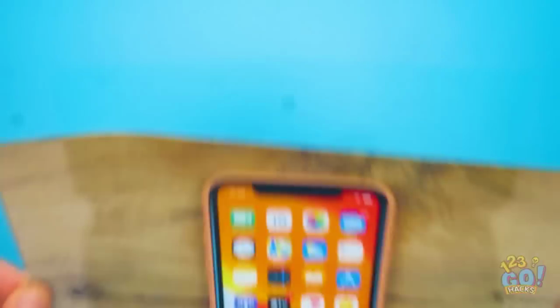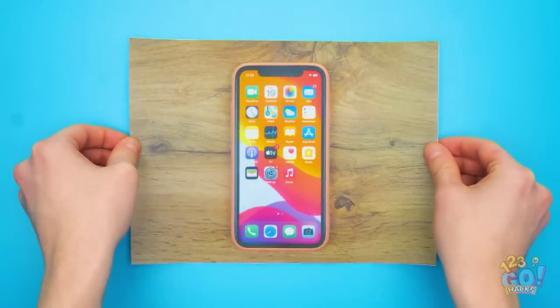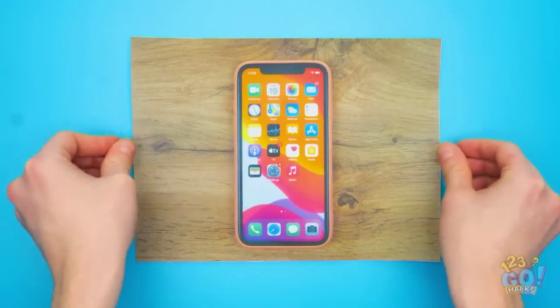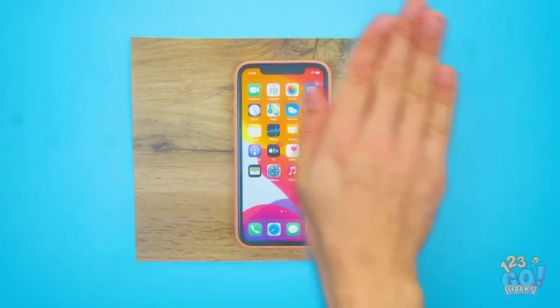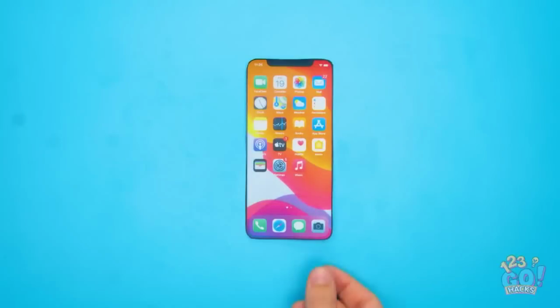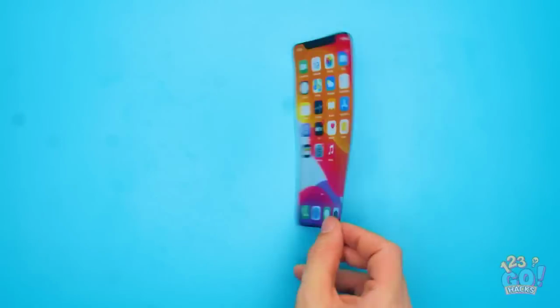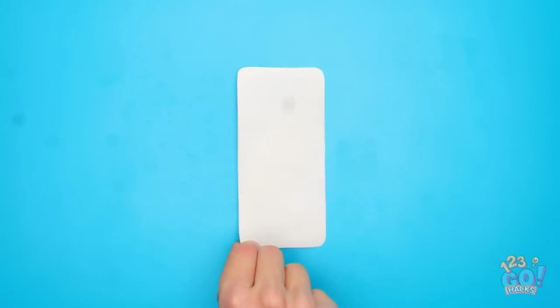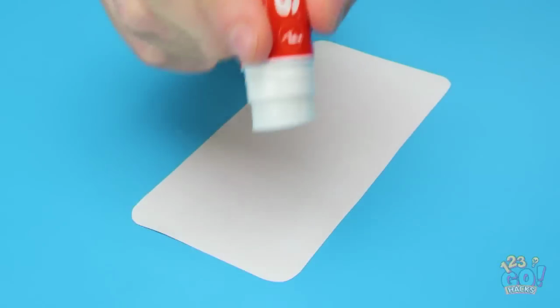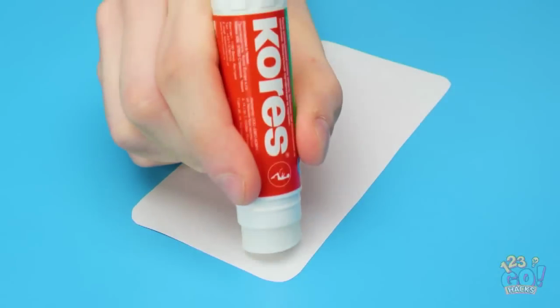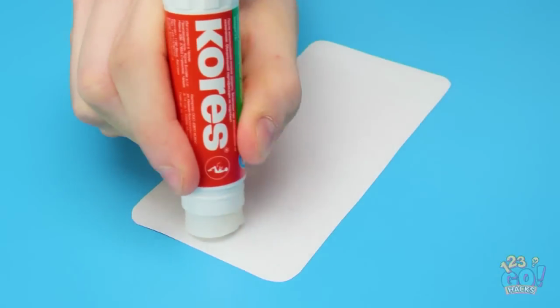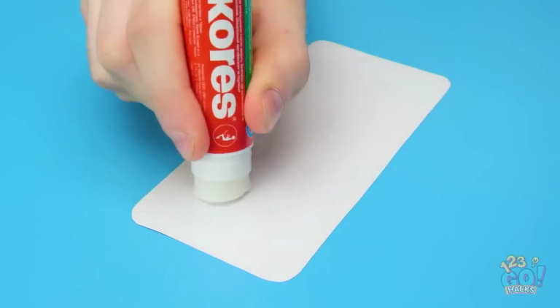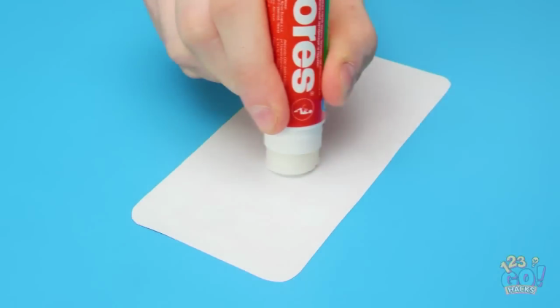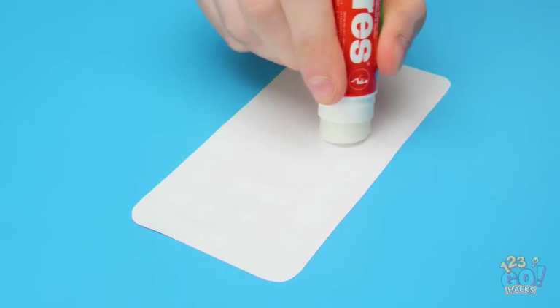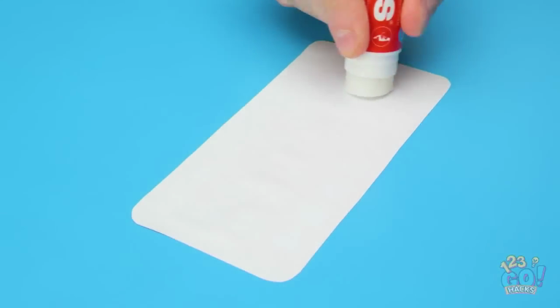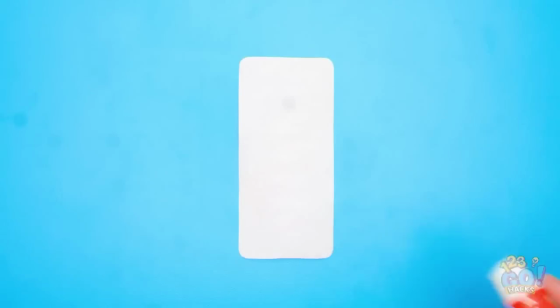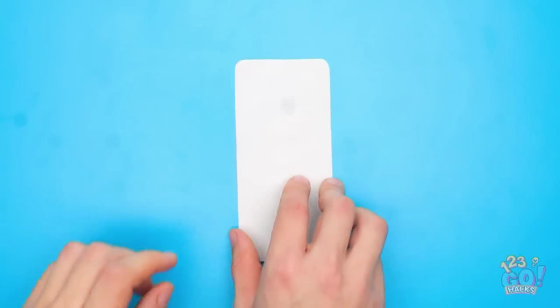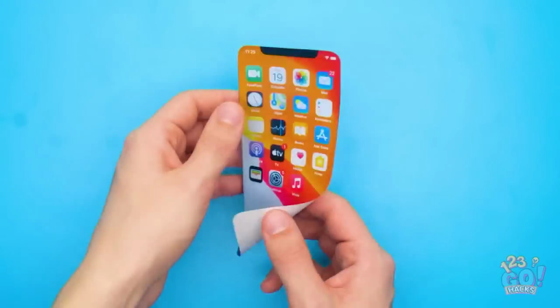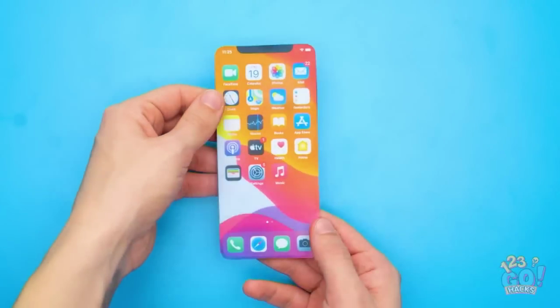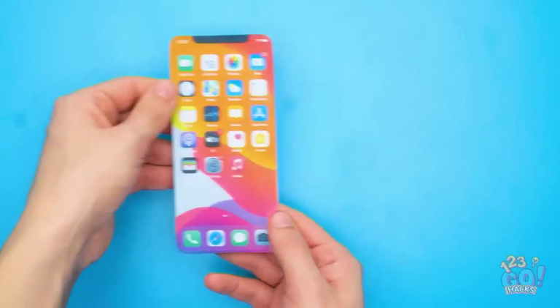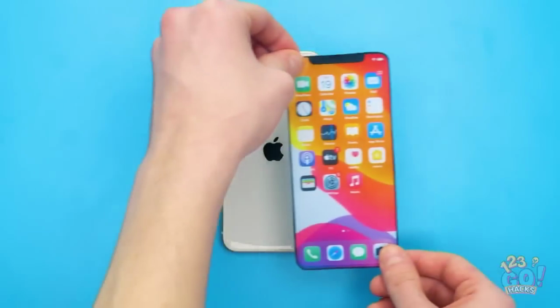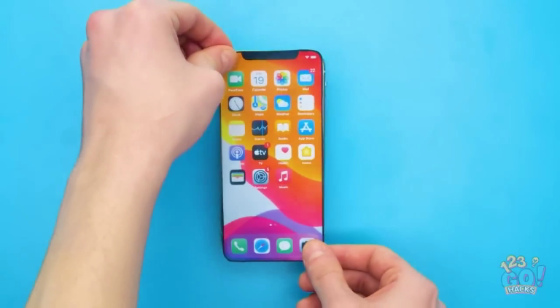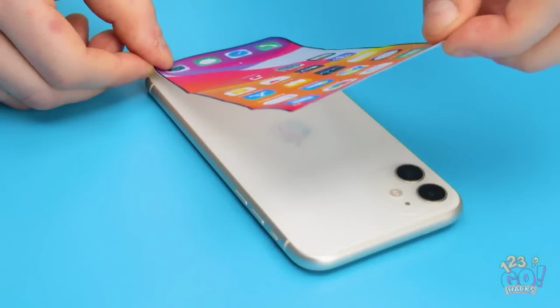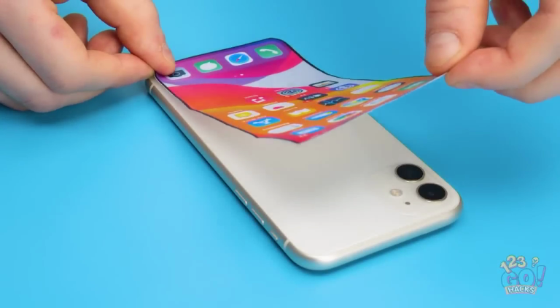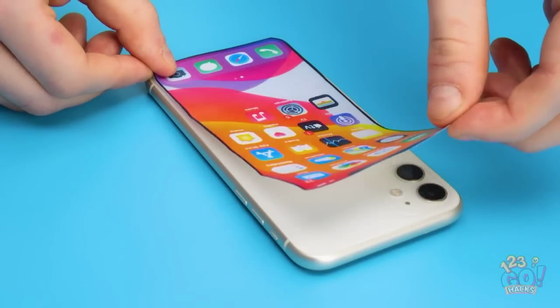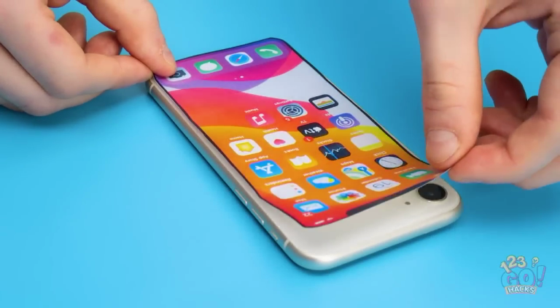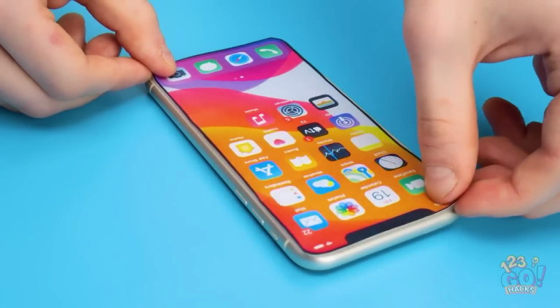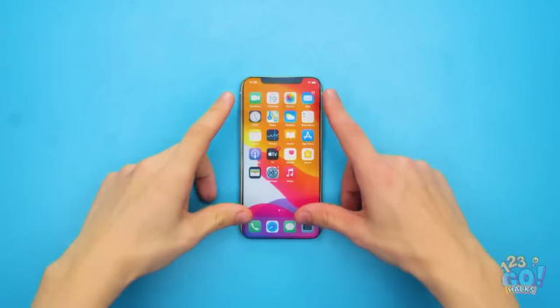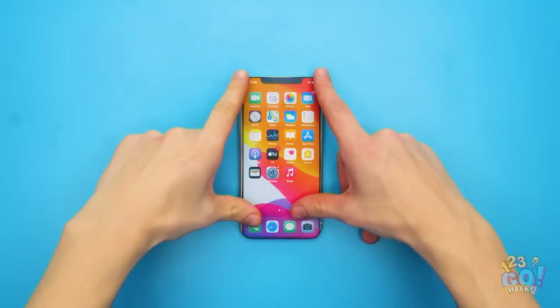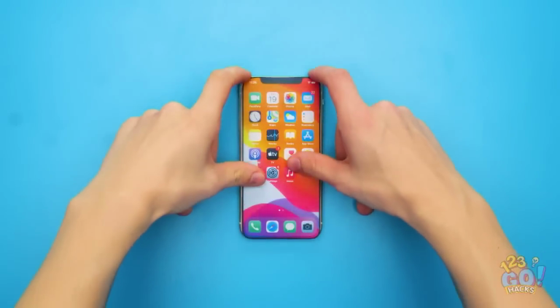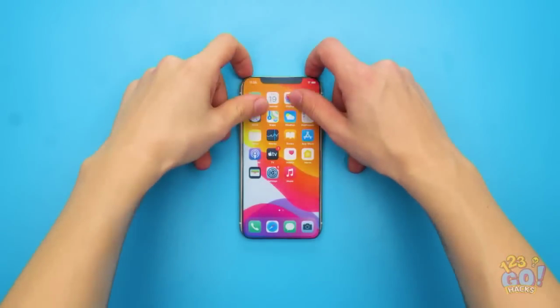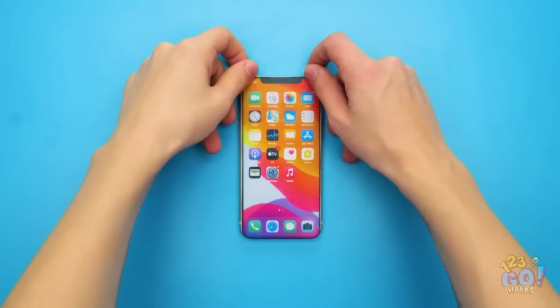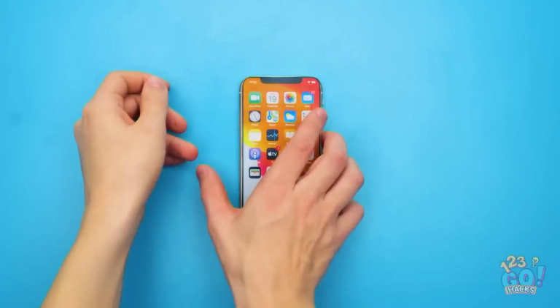Take a photo of your phone and then cut it out. Apply glue to the back of the photo, then stick it to the back of your phone. Try to avoid any creases — your friends will be so confused!